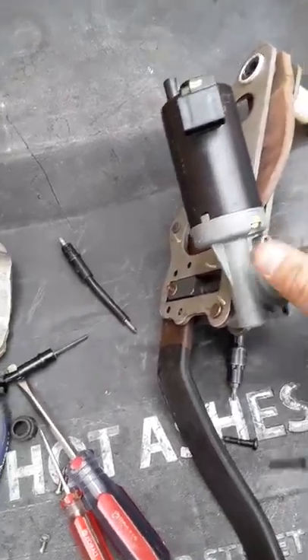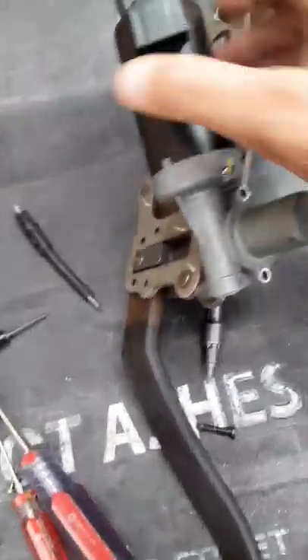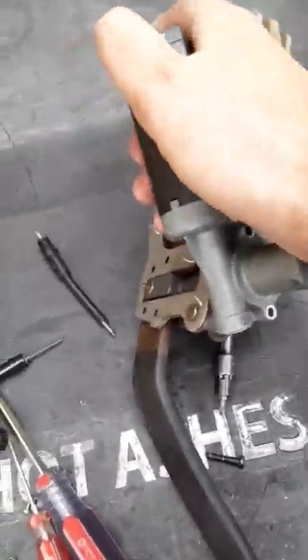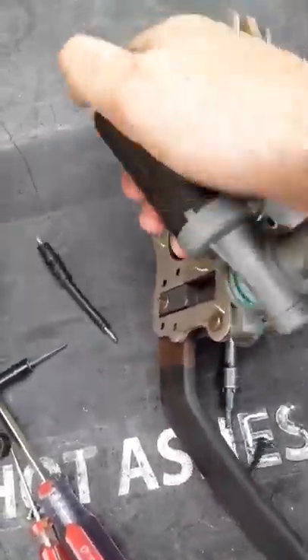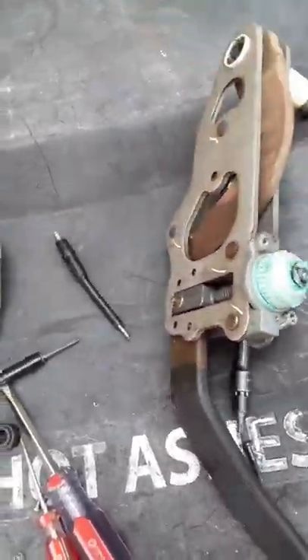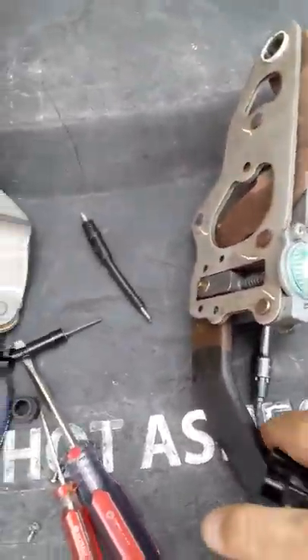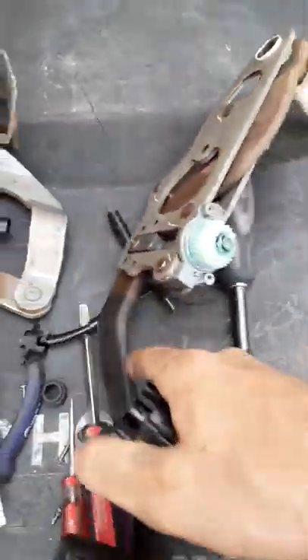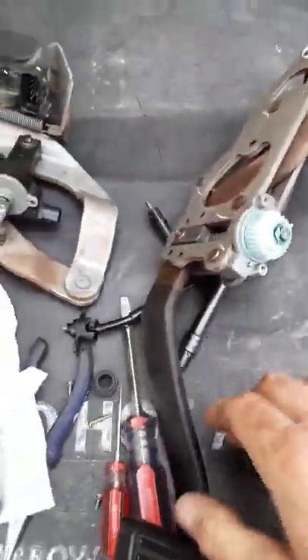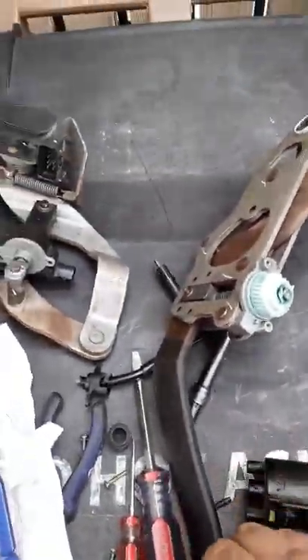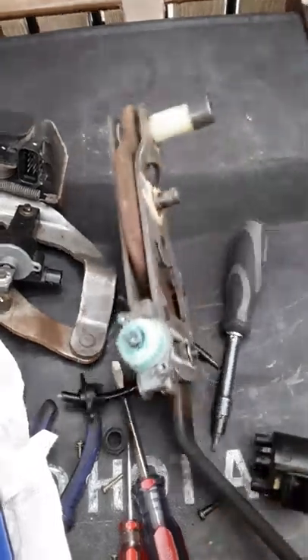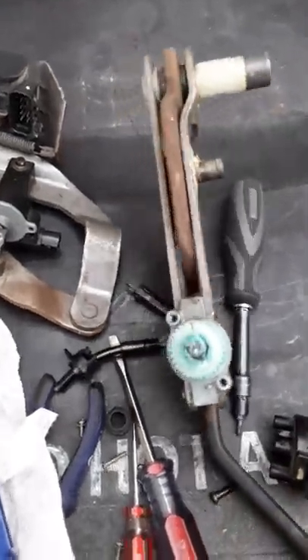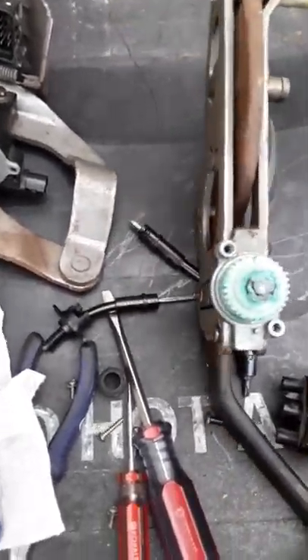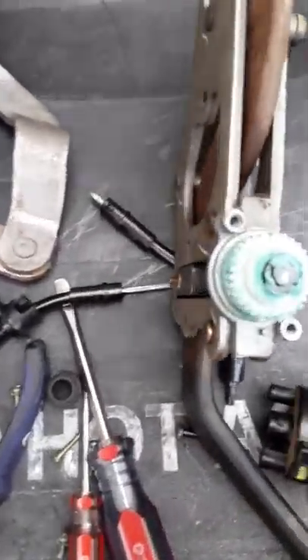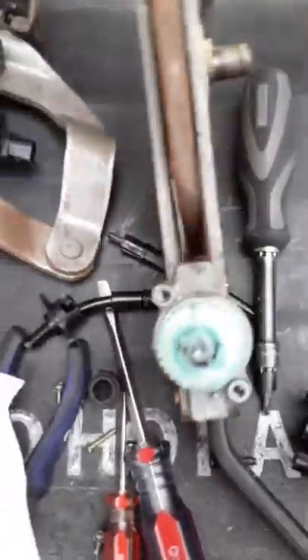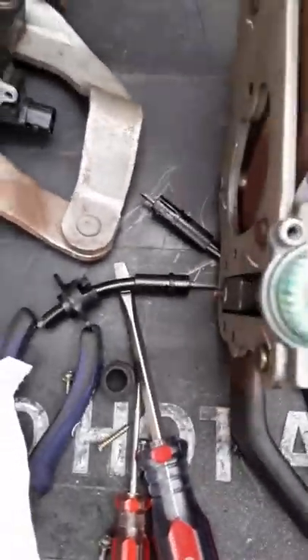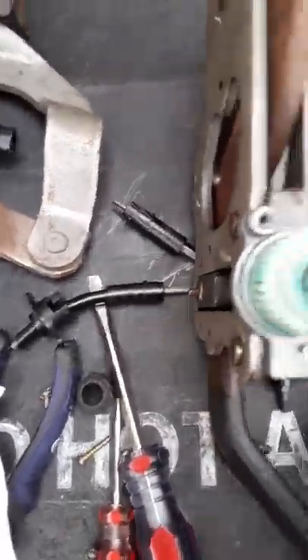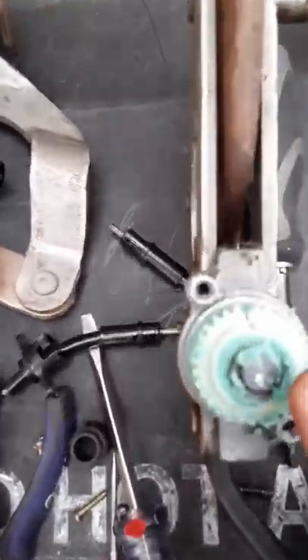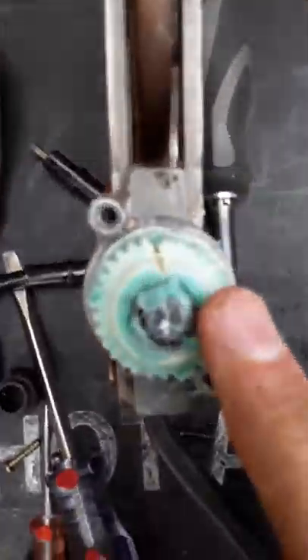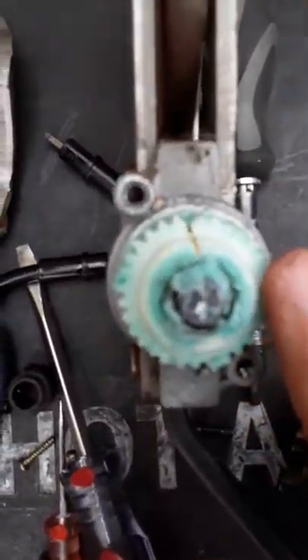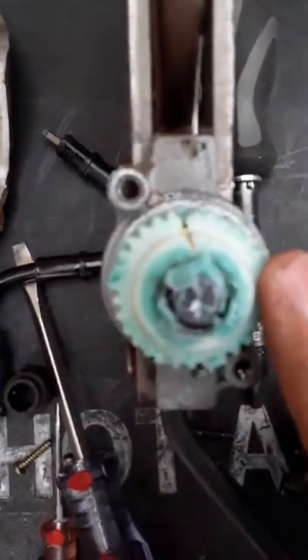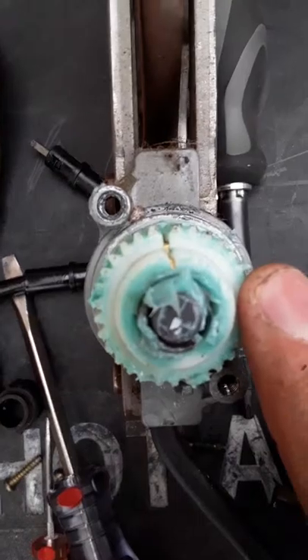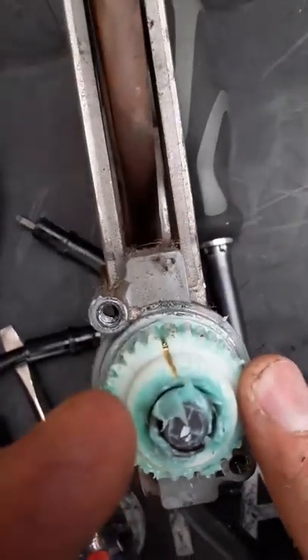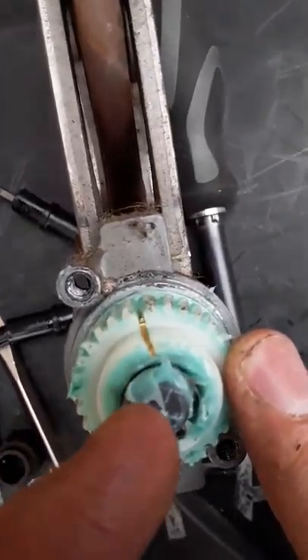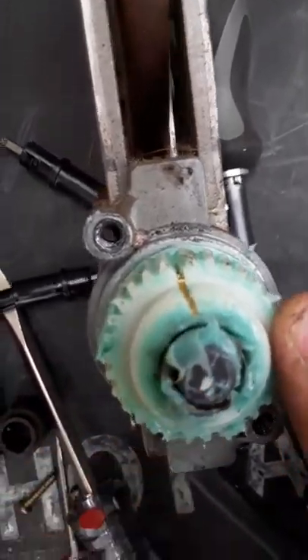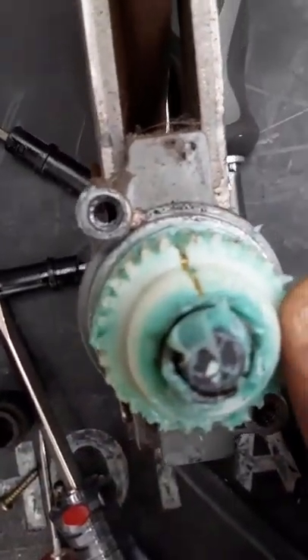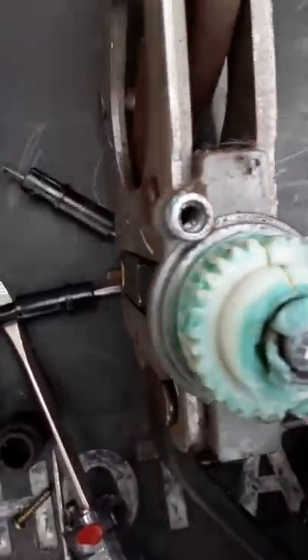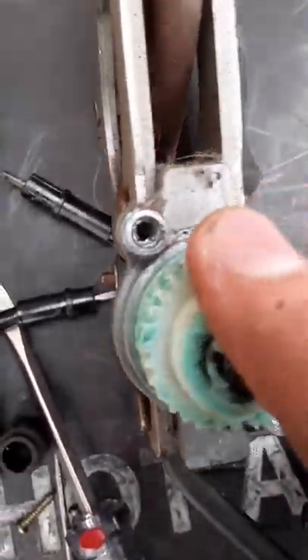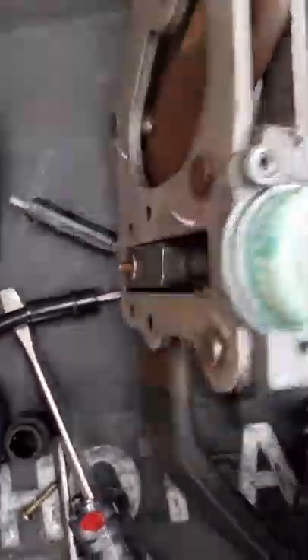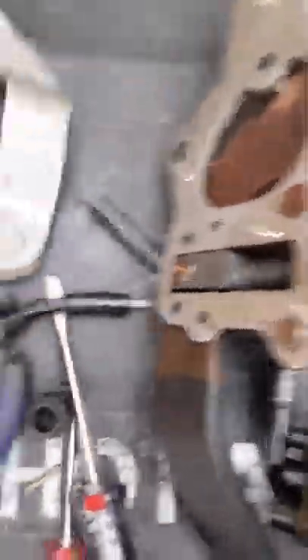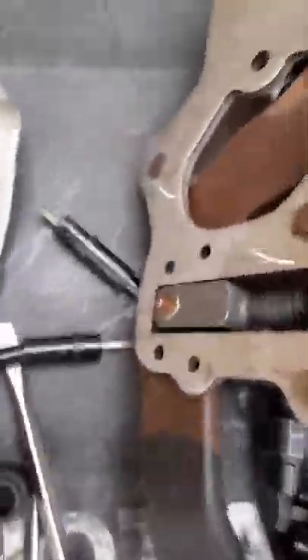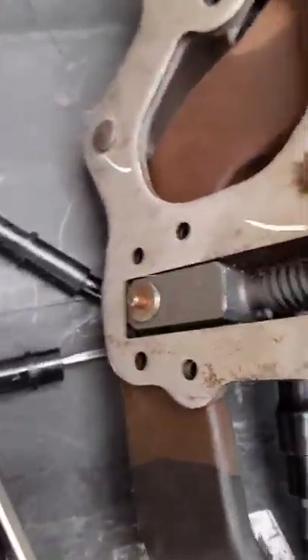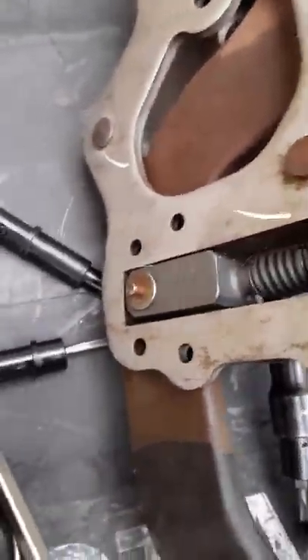Let me pull this motor off. Right here — this guy is broken. This gear is cracked. See the crack? Right there. The gear is broken. You can manually spin it and lock and move it.